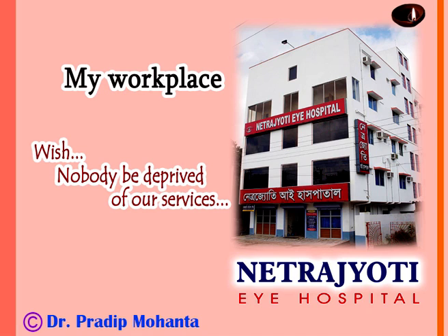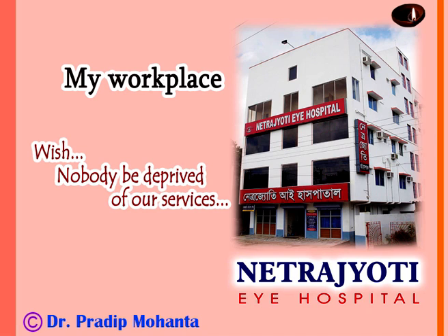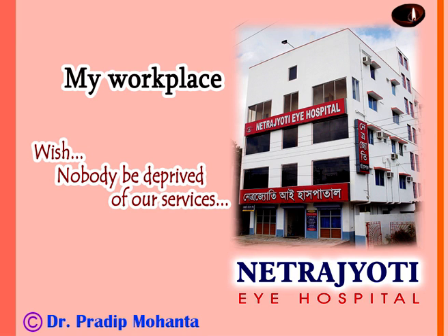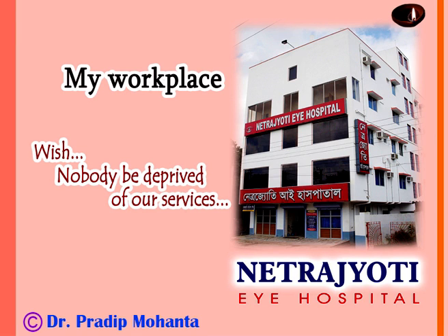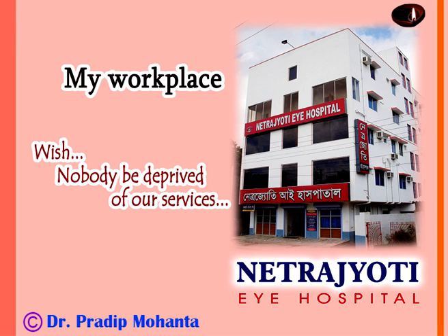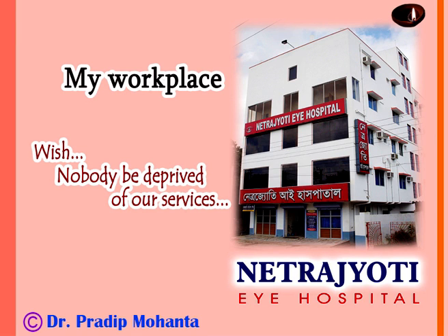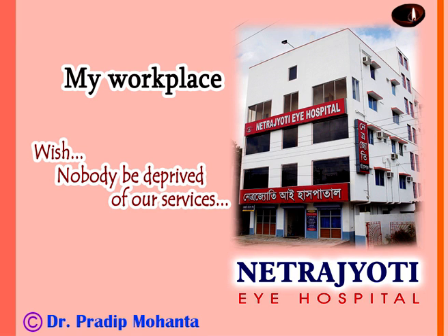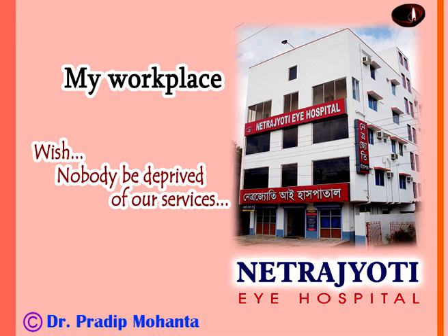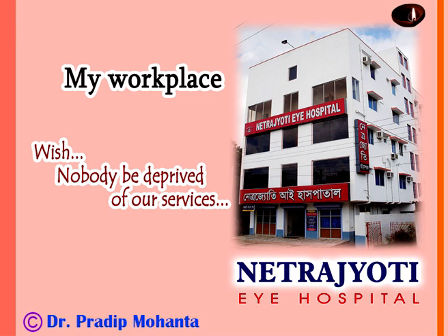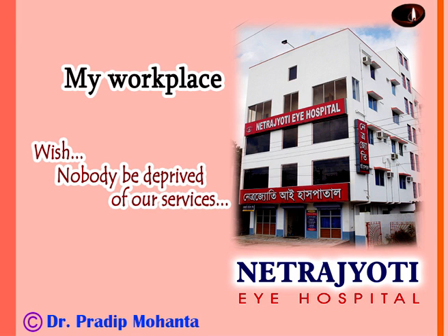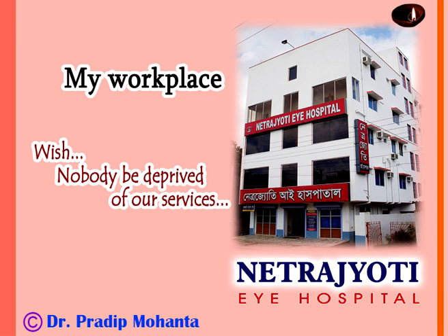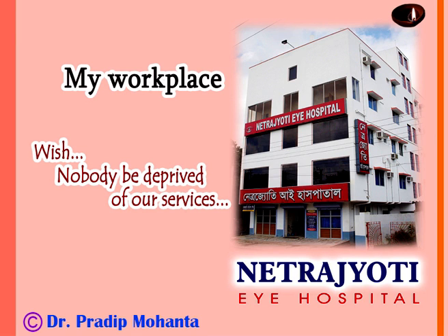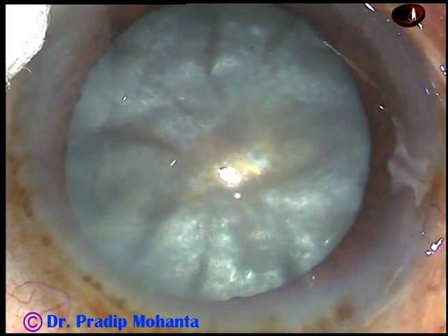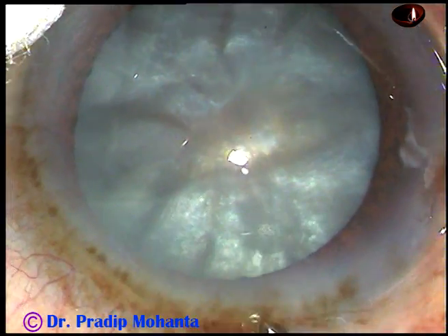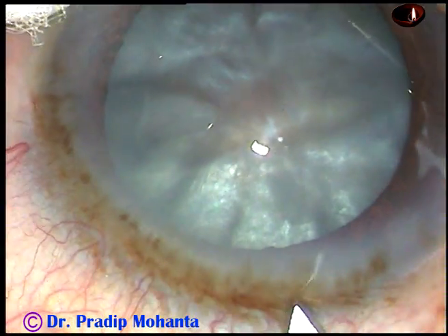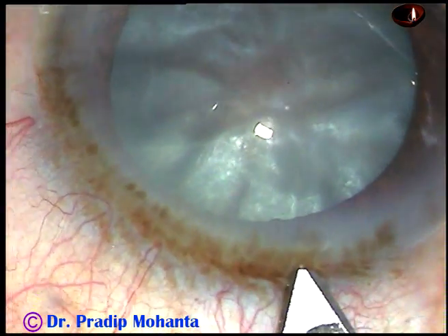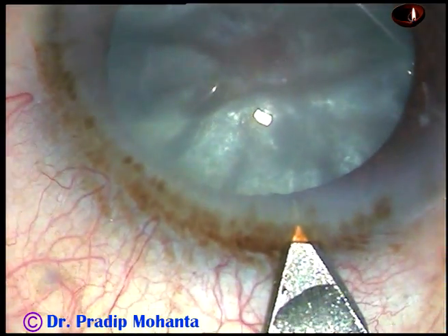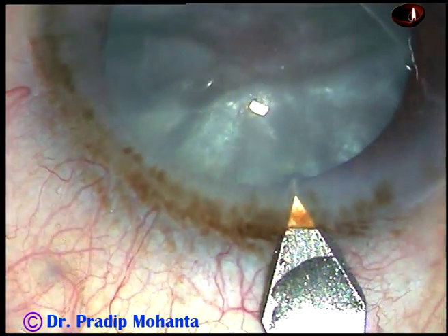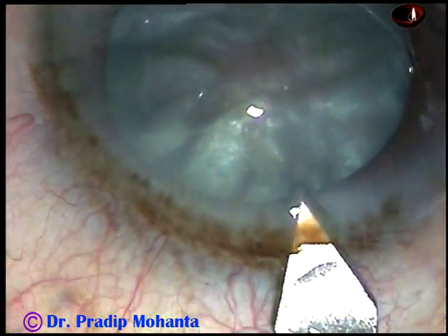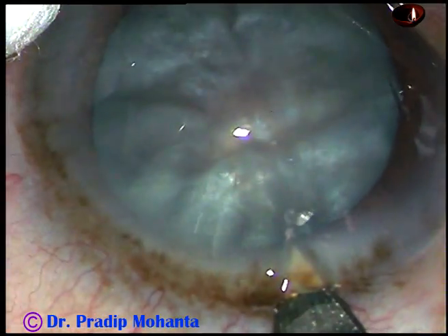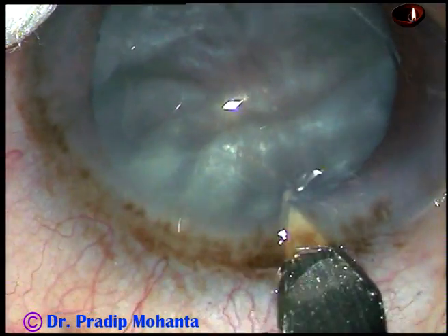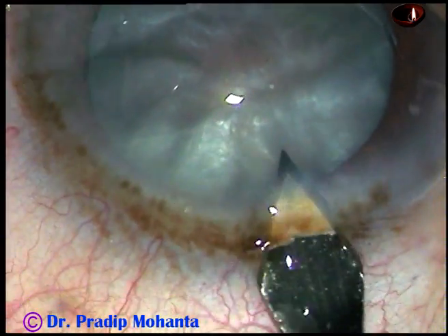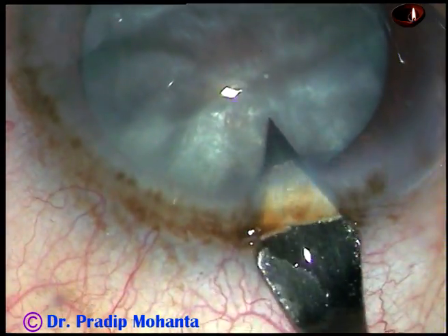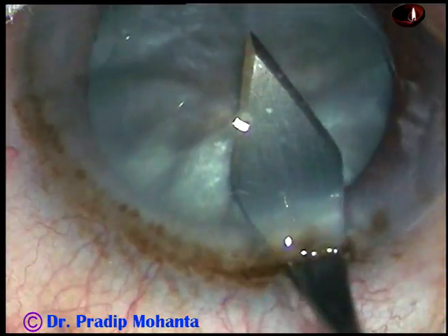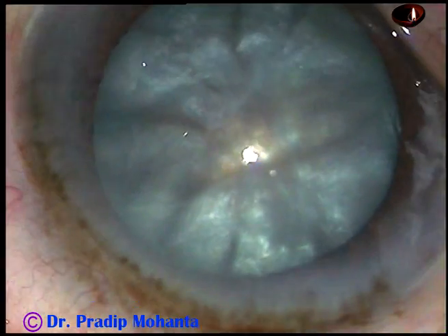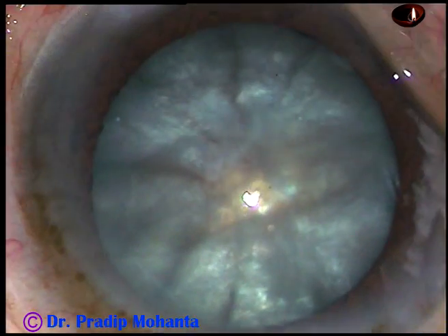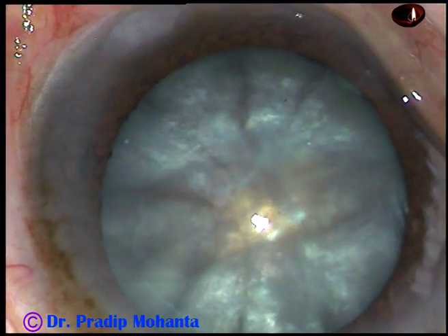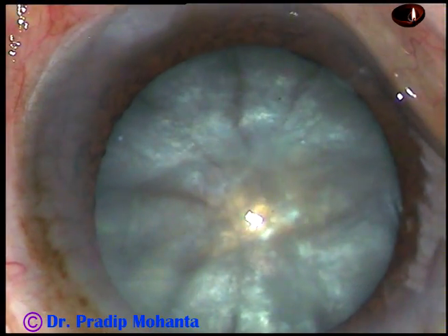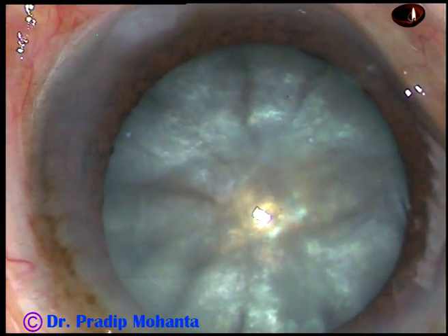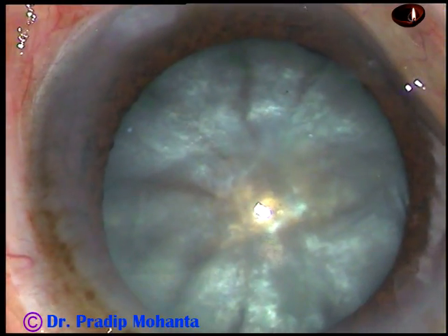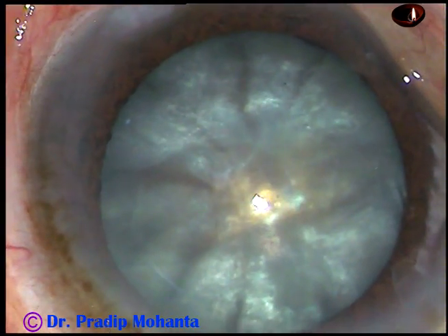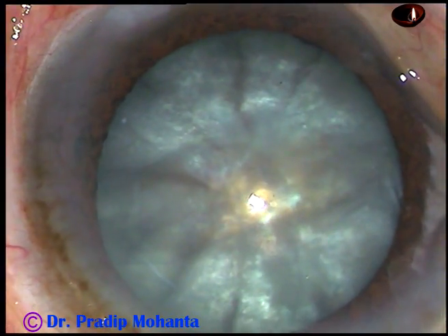Friends, welcome to my workplace at Ranagh Heart, West Bengal, India. This is an intumescent cataract with a very hard nucleus. Let us observe the management of this case.